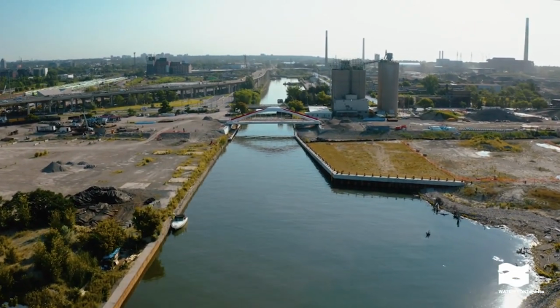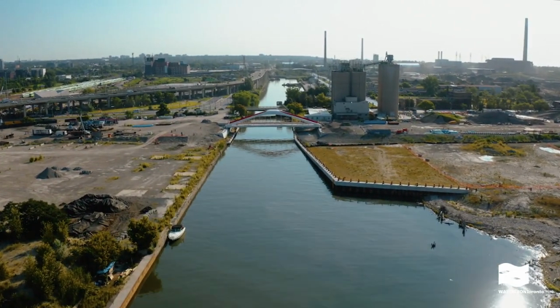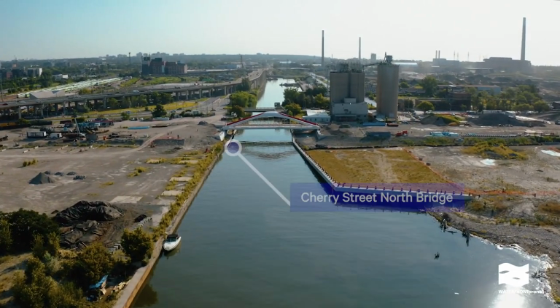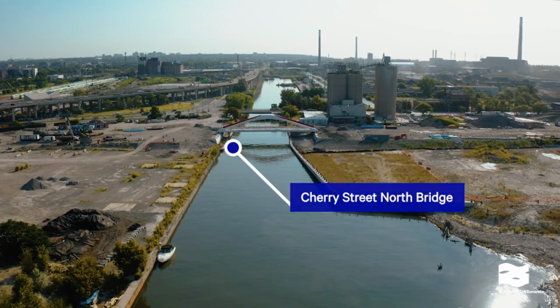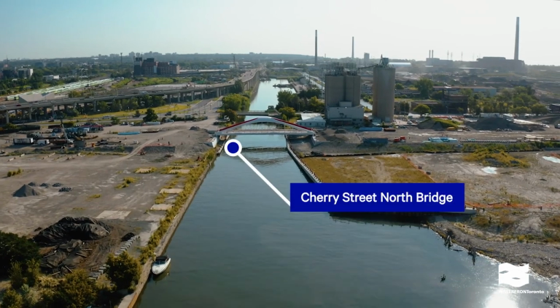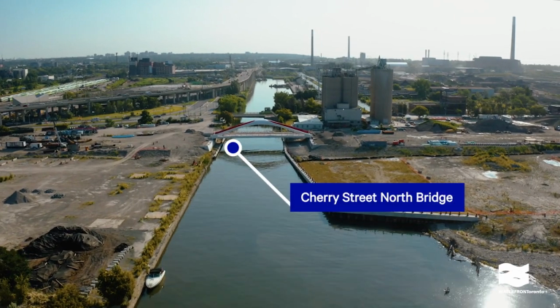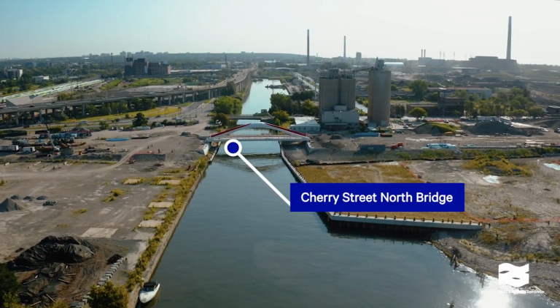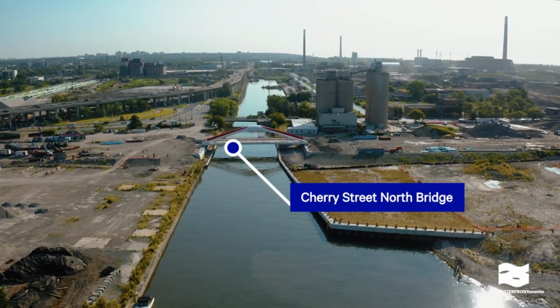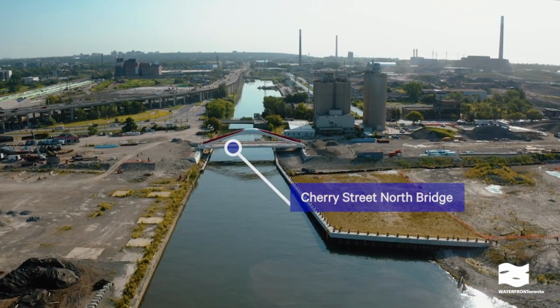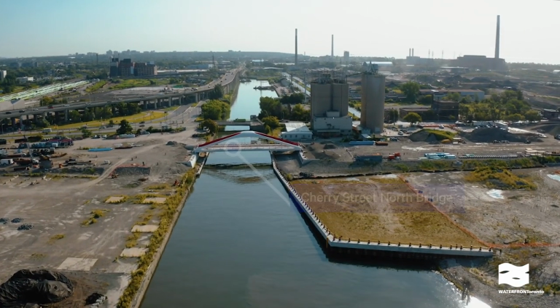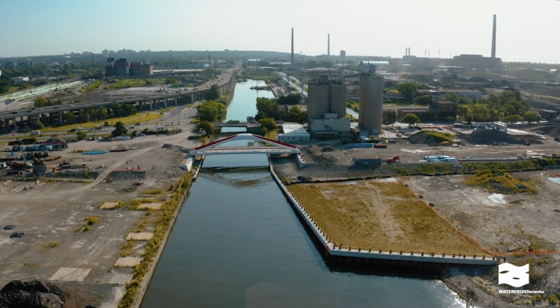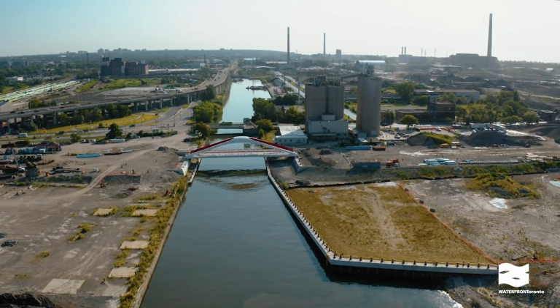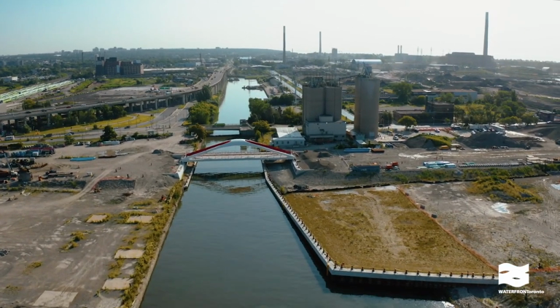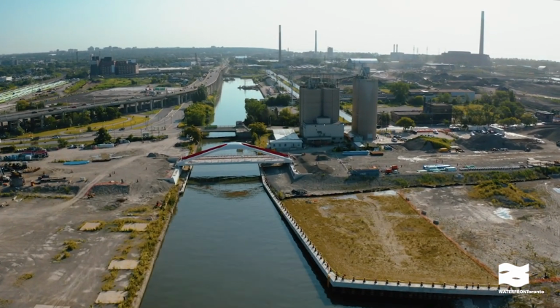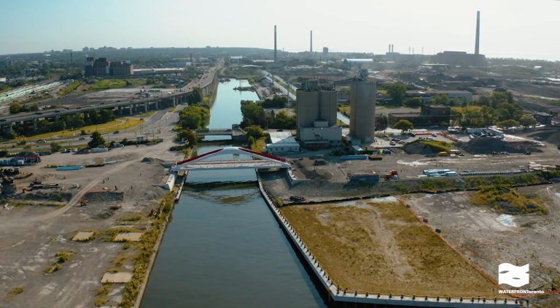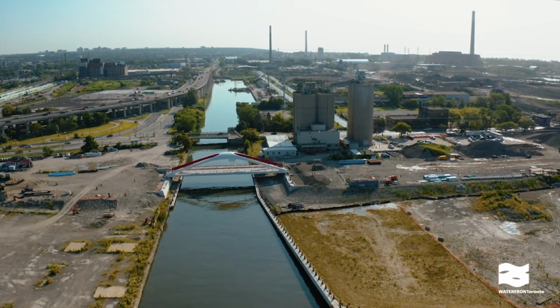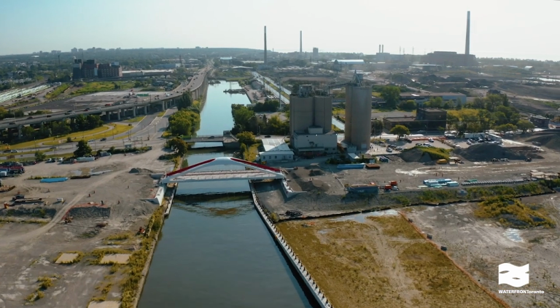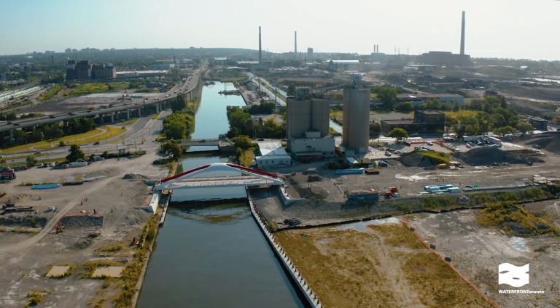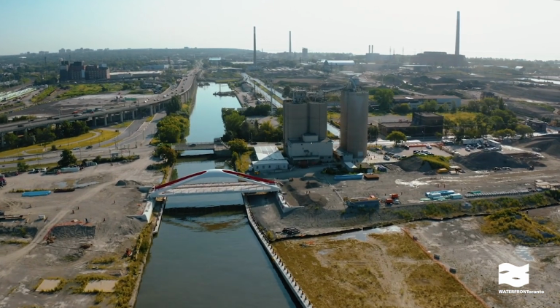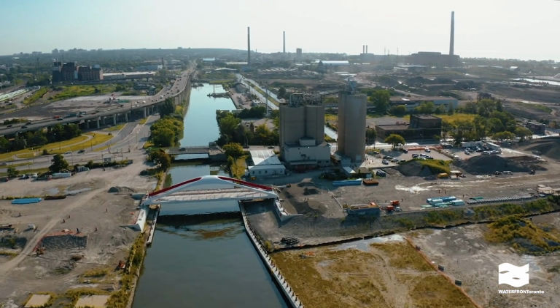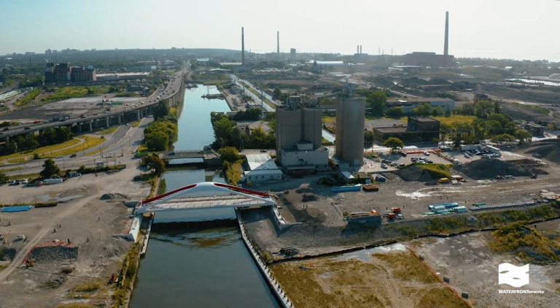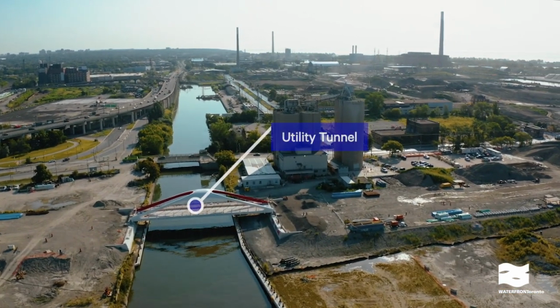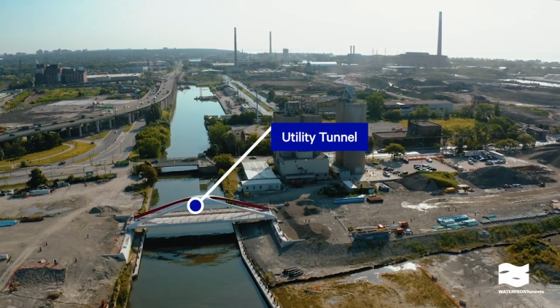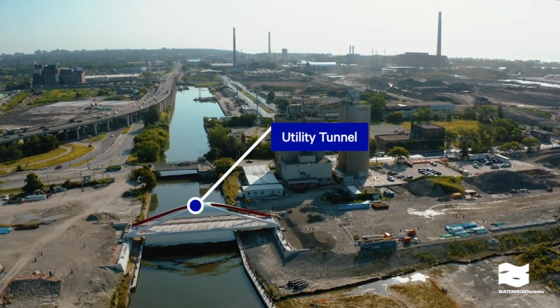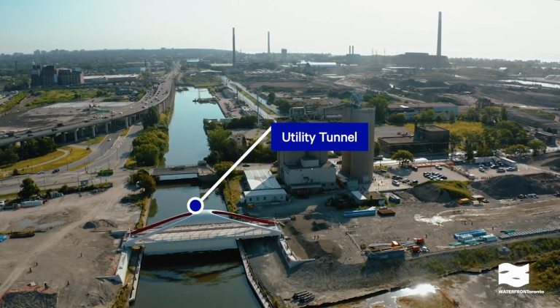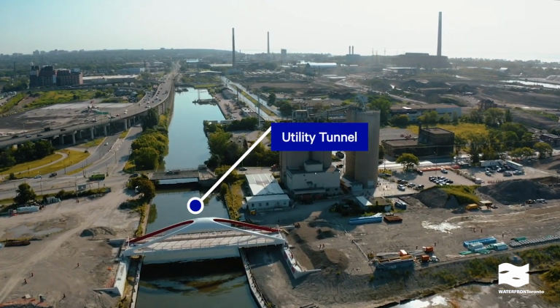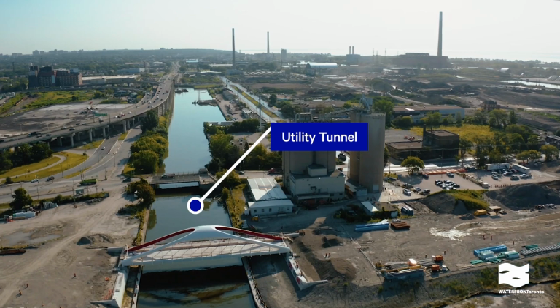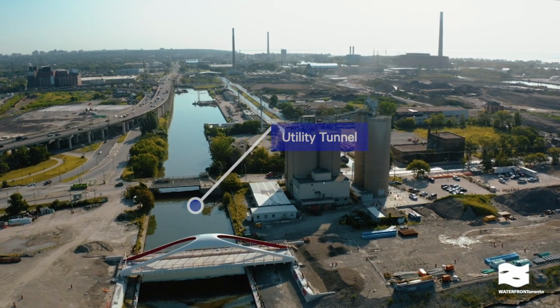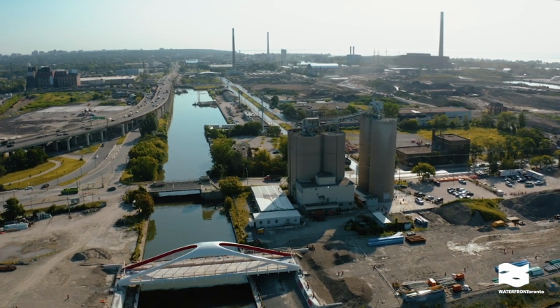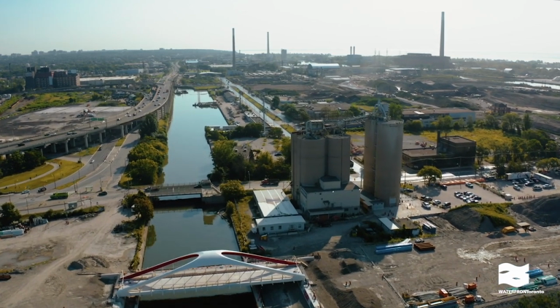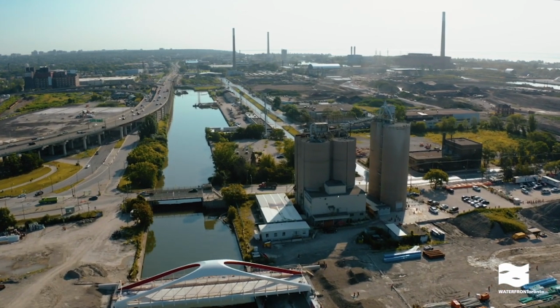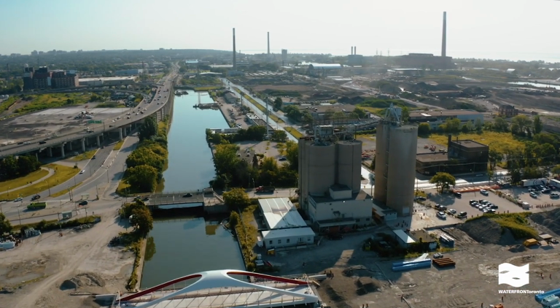This is the future alignment of Cherry Street. We've now completed a utility tunnel under the Keating Channel to connect to new utilities running below the new Cherry Street.